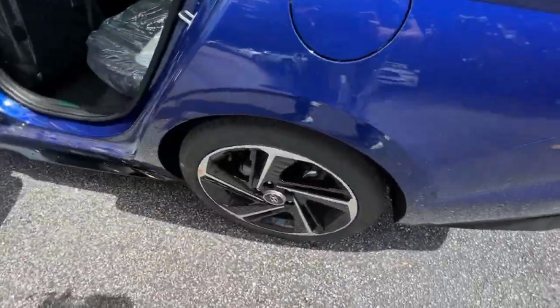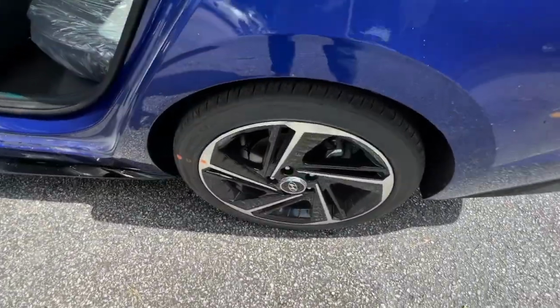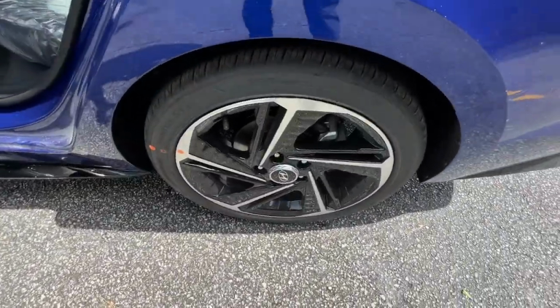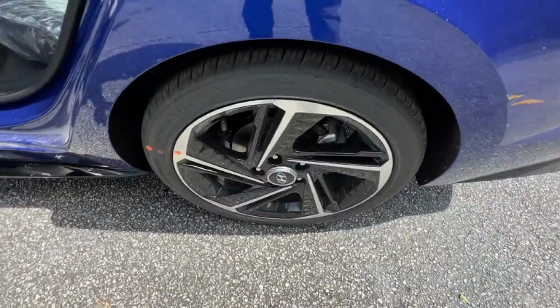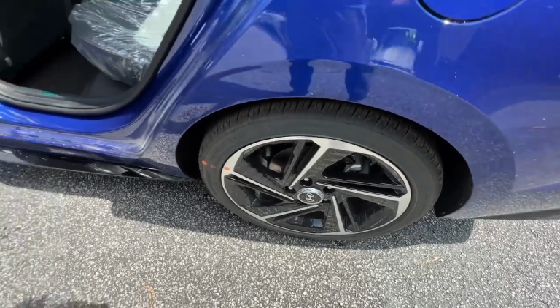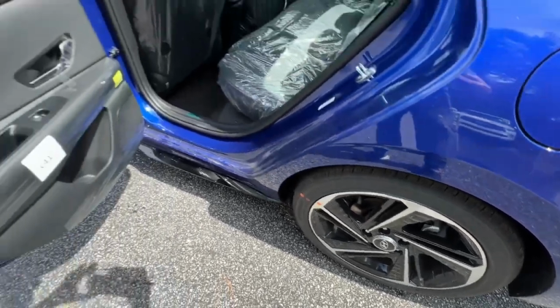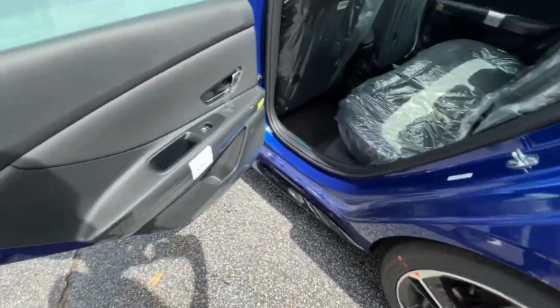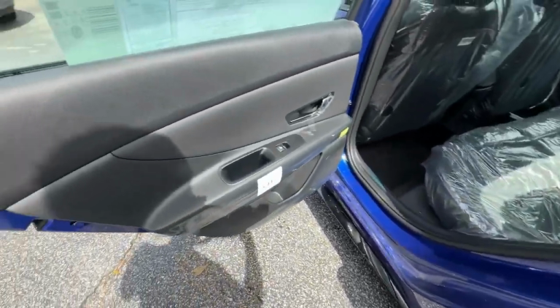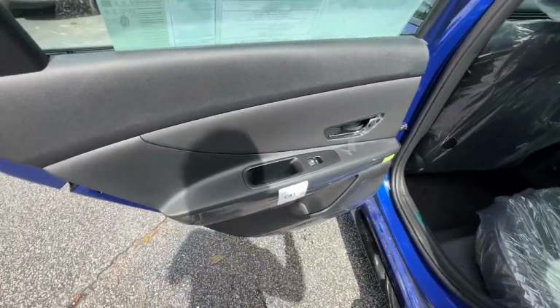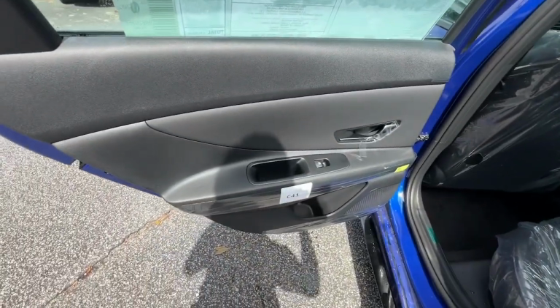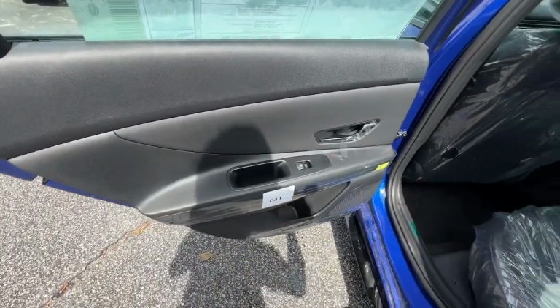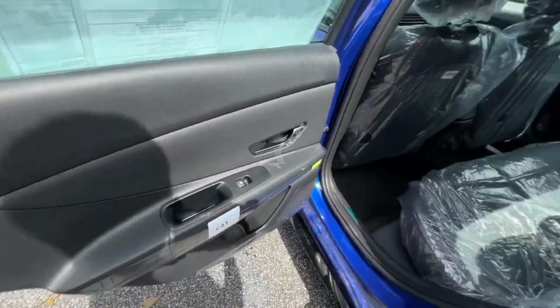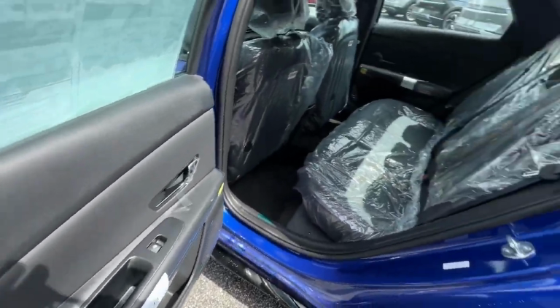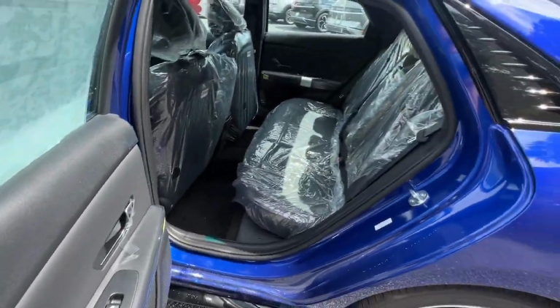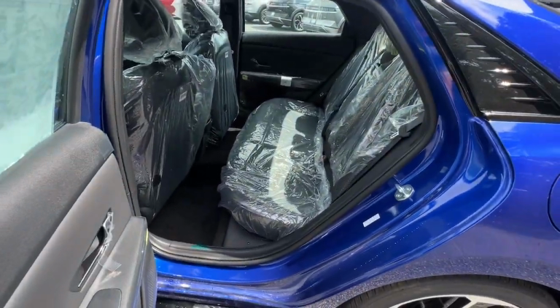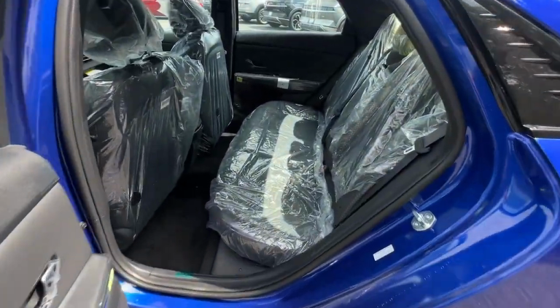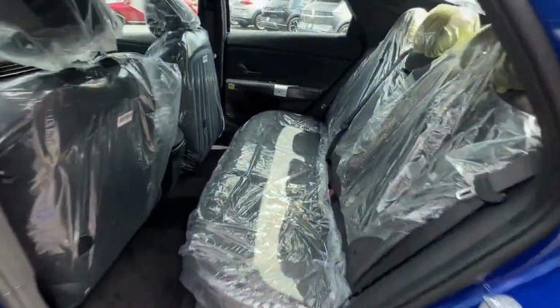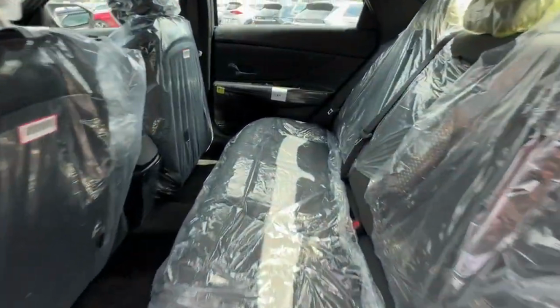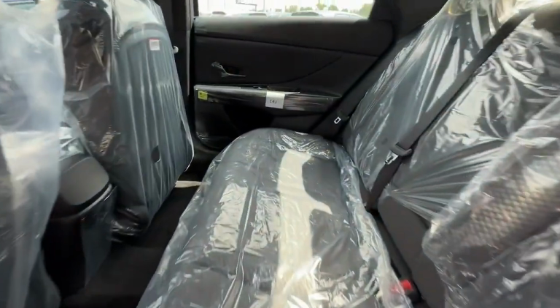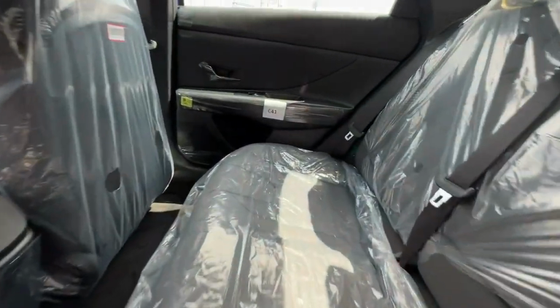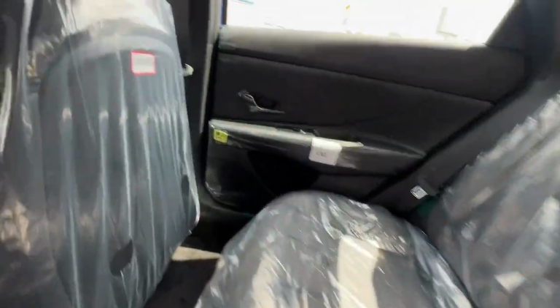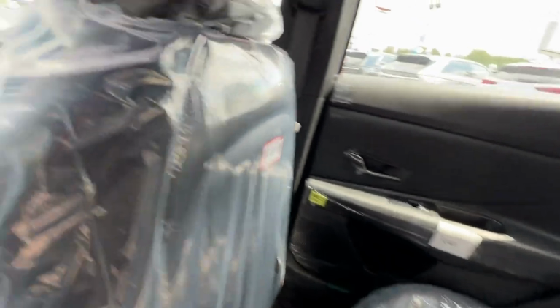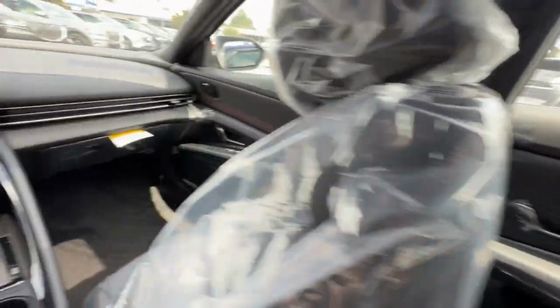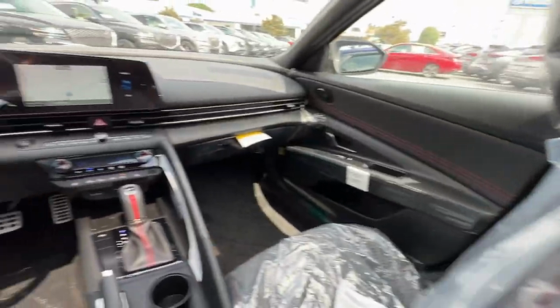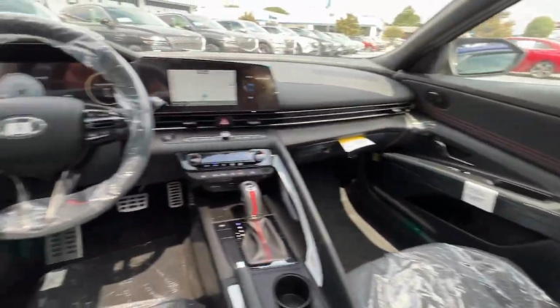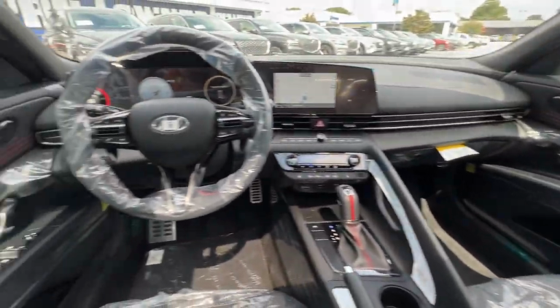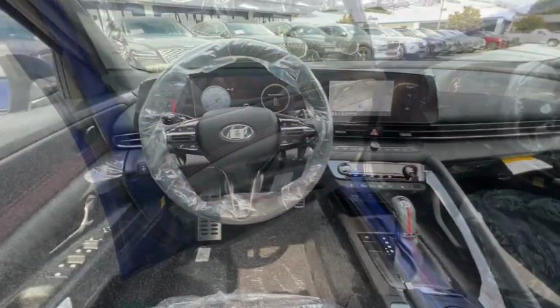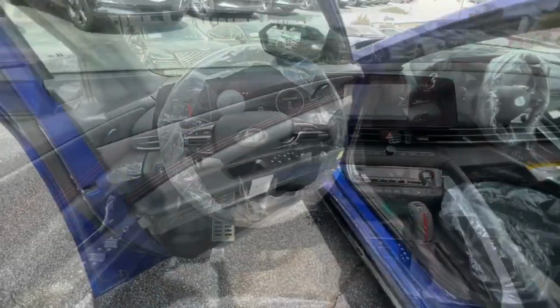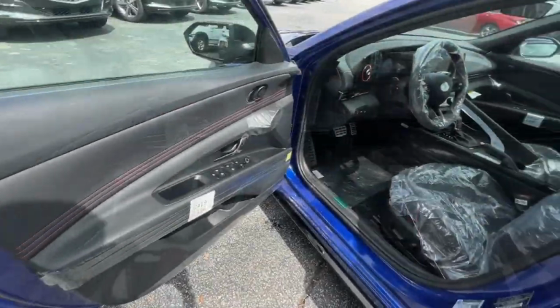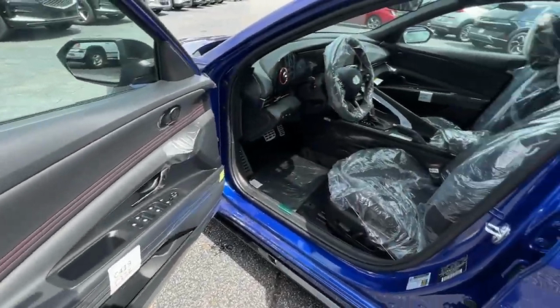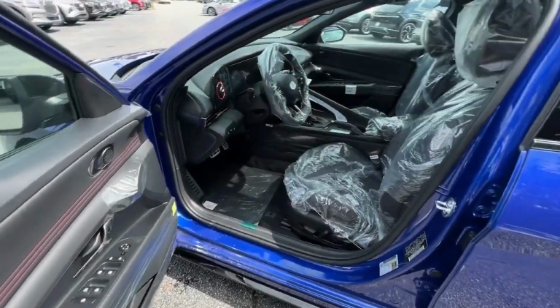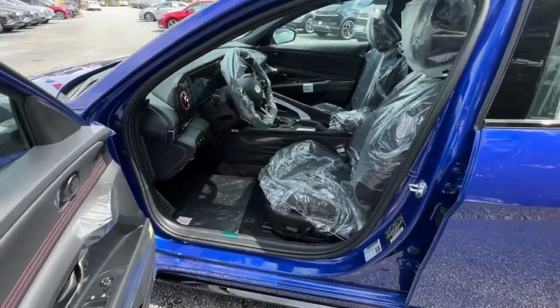The following are some of this vehicle's highlighted options: Apple CarPlay and/or Android Auto, navigation system, keyless entry, and moonroof.